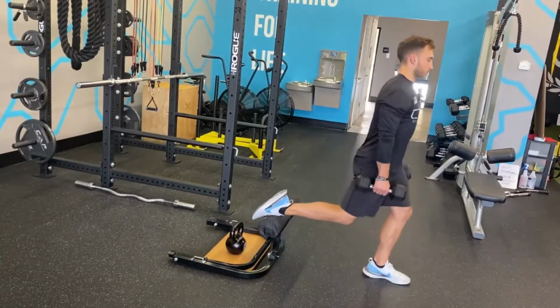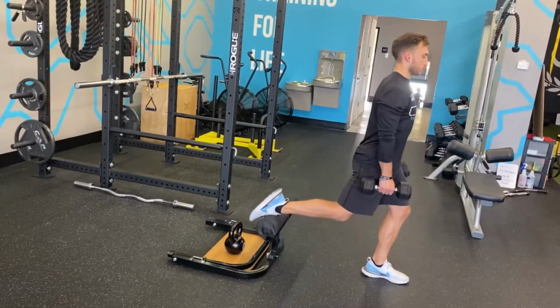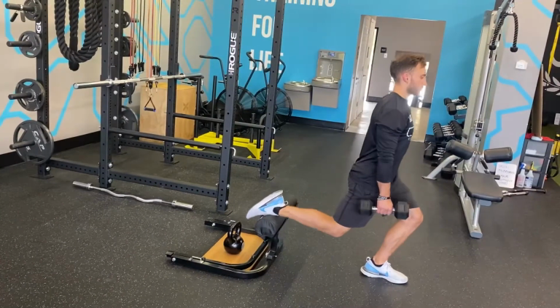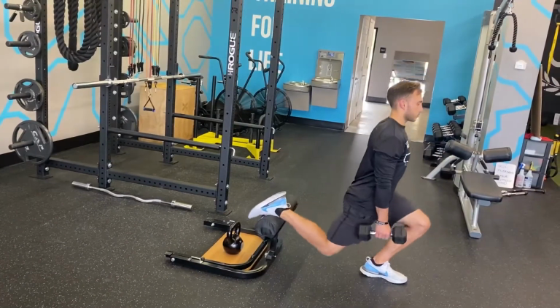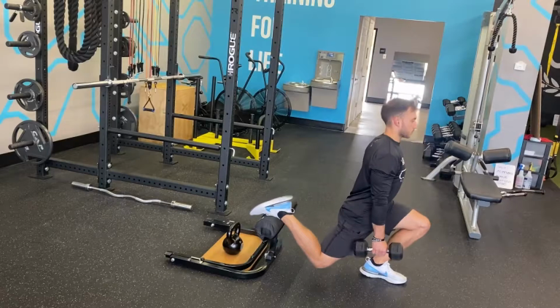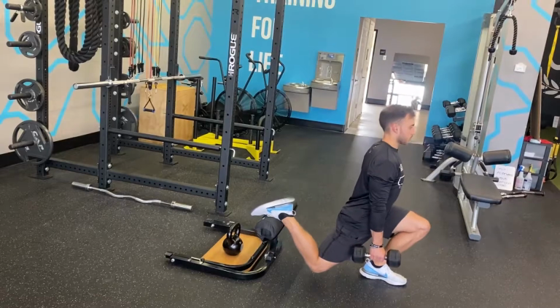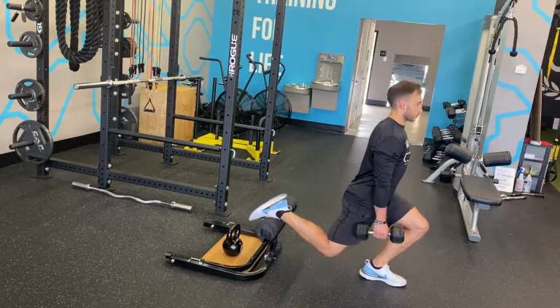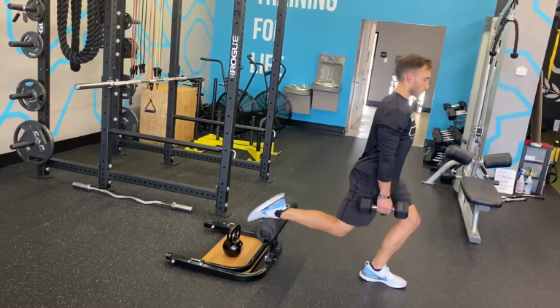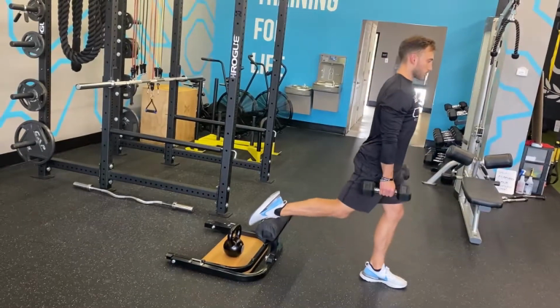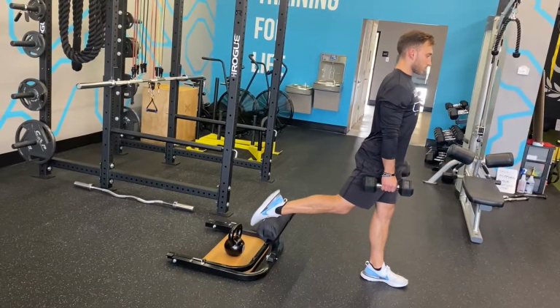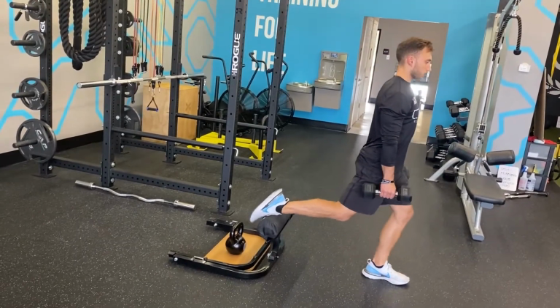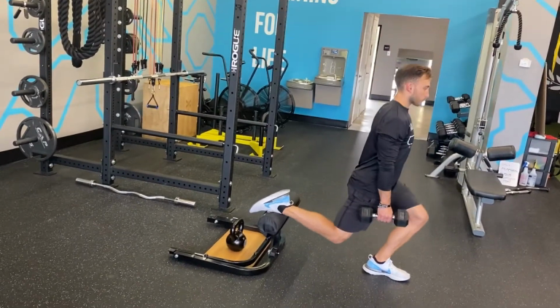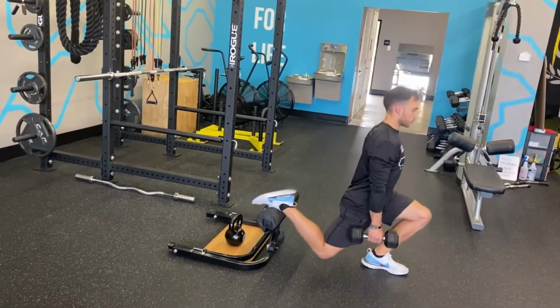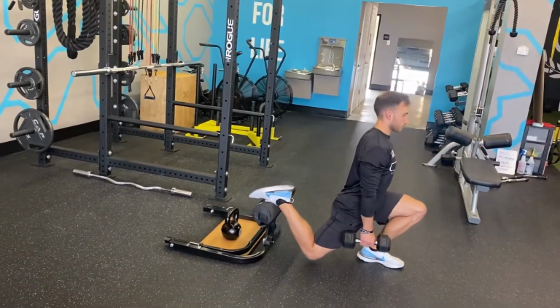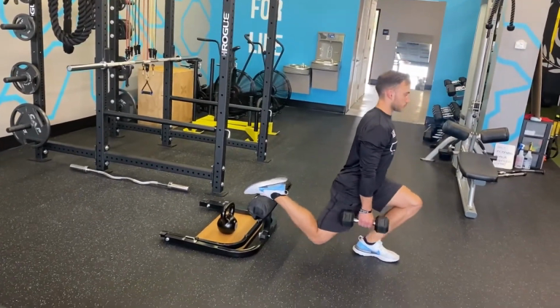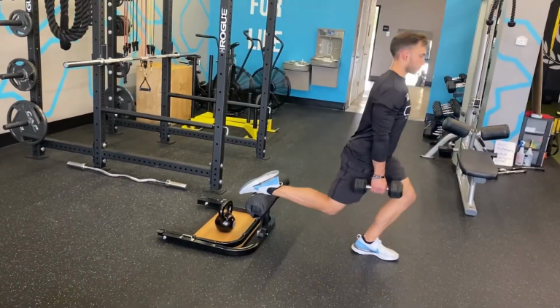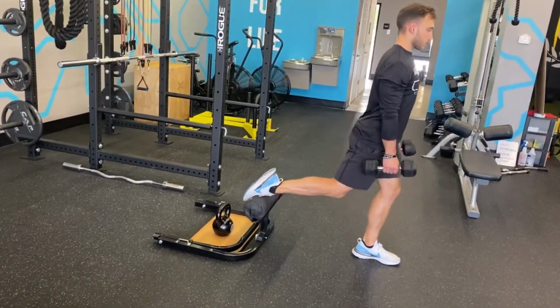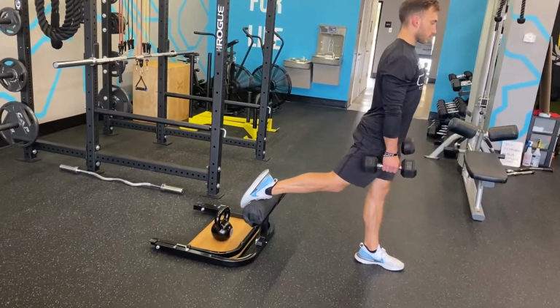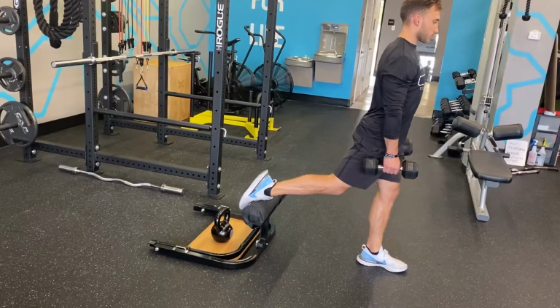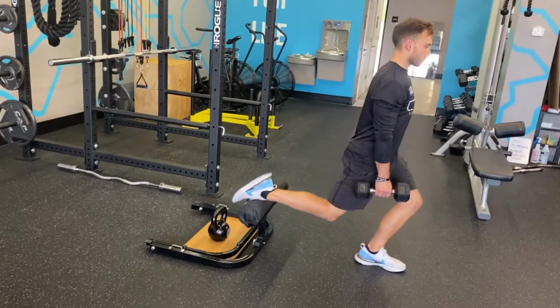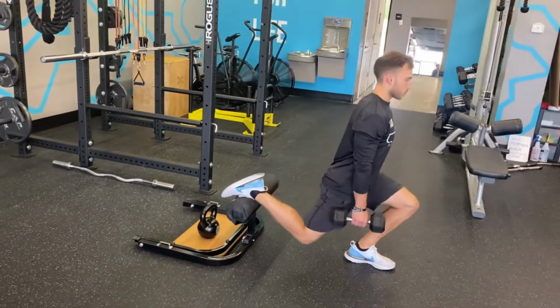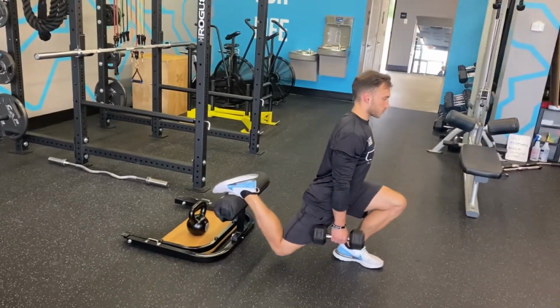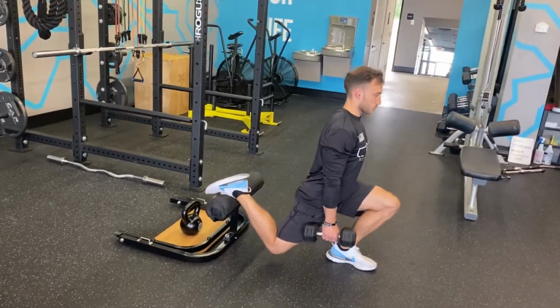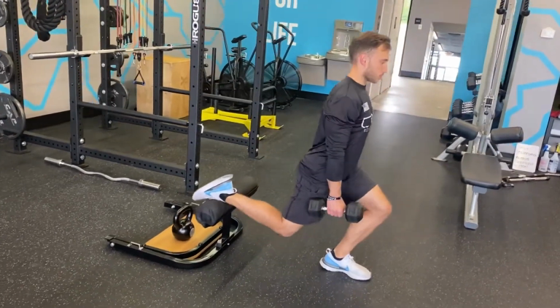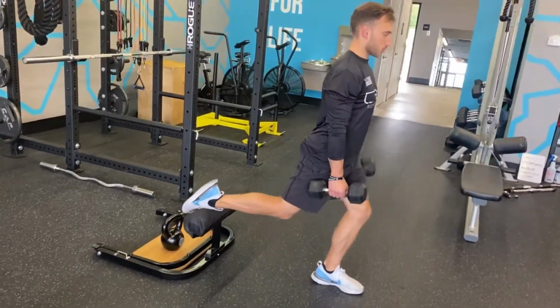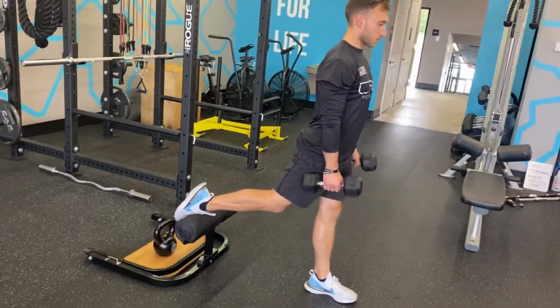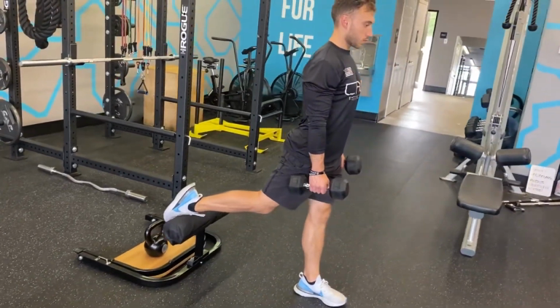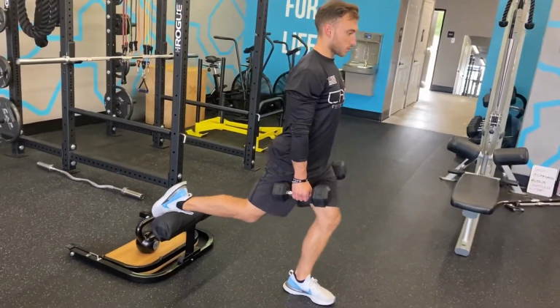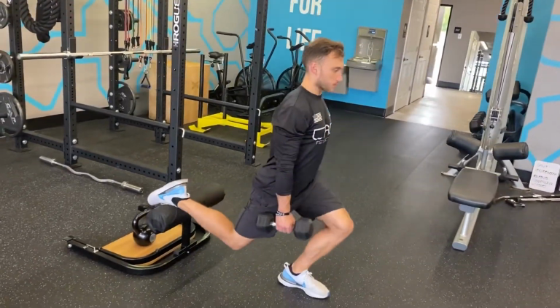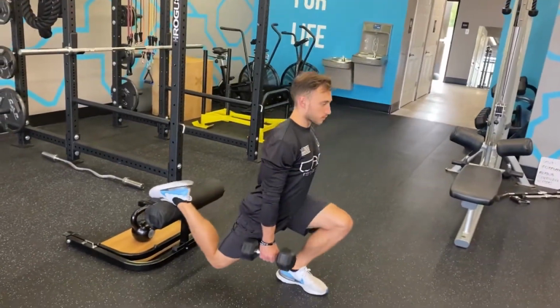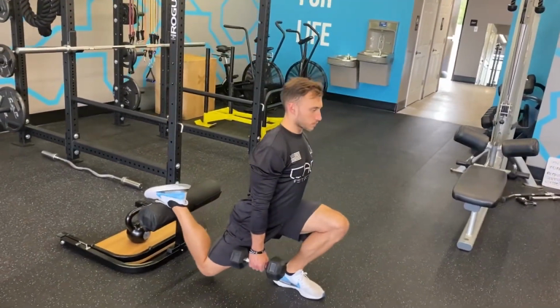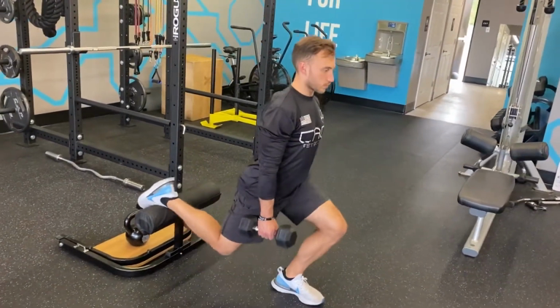Depending on how you set up for this, it may be more quadricep focused or glute and hamstring focused, but that's something we can break down in another video. As always, you want to try to maintain that upright posture.